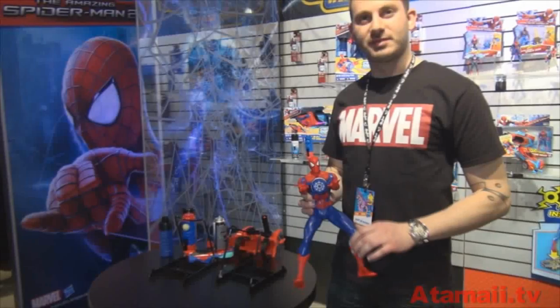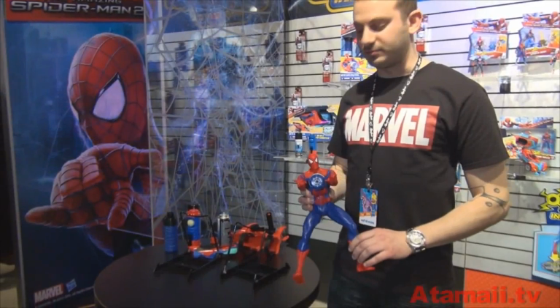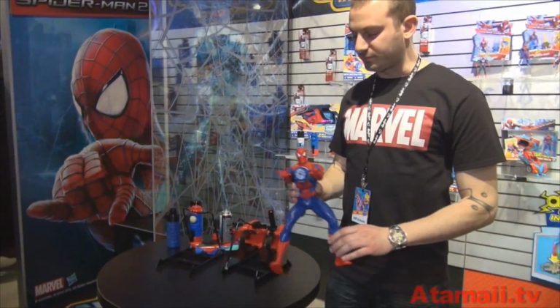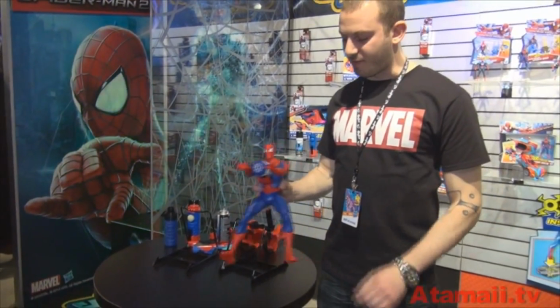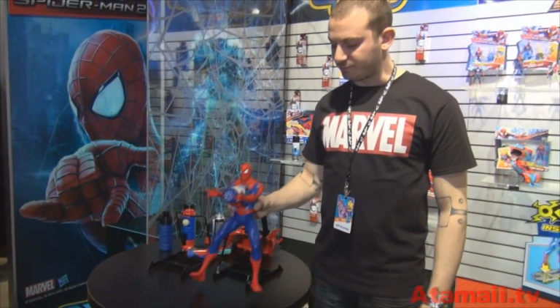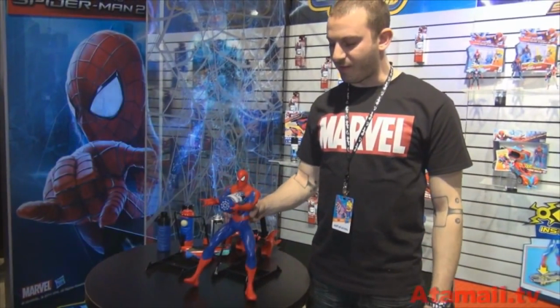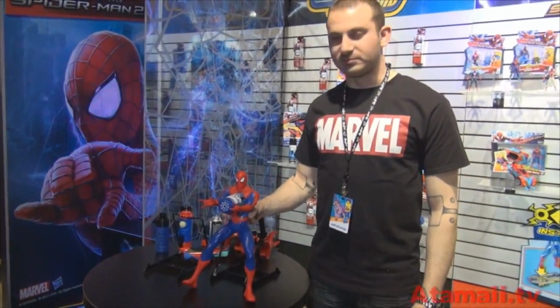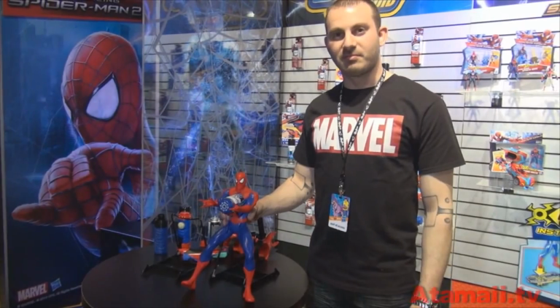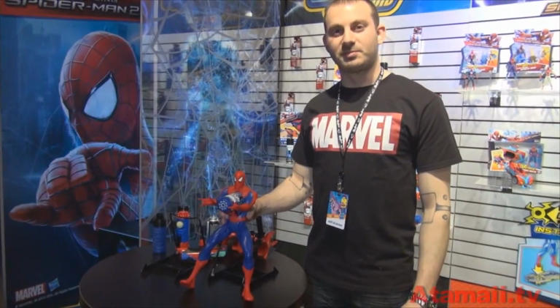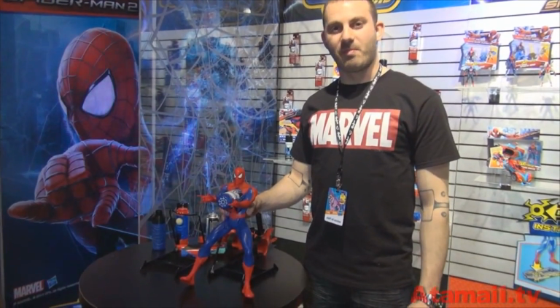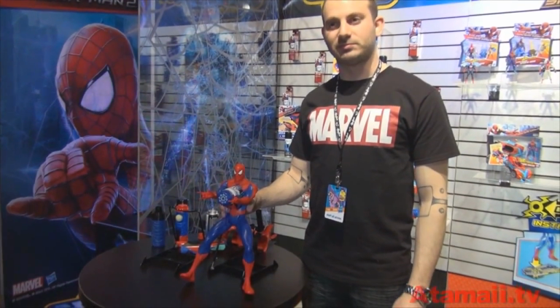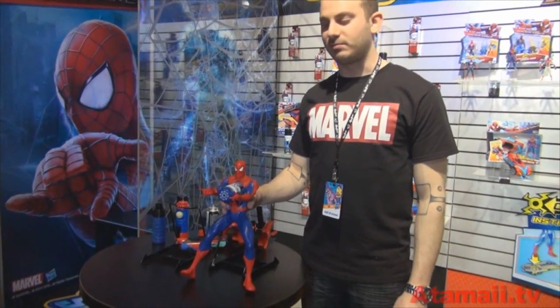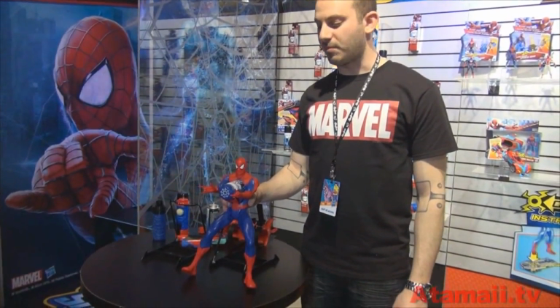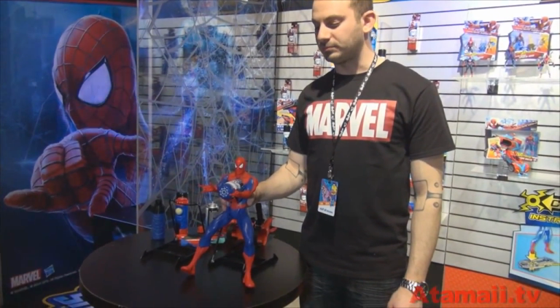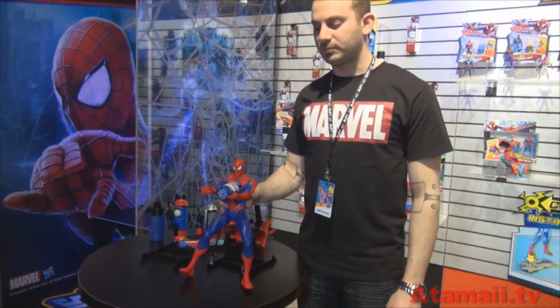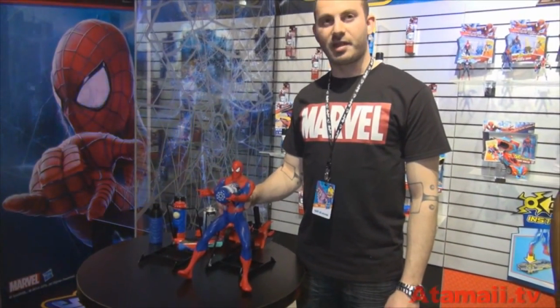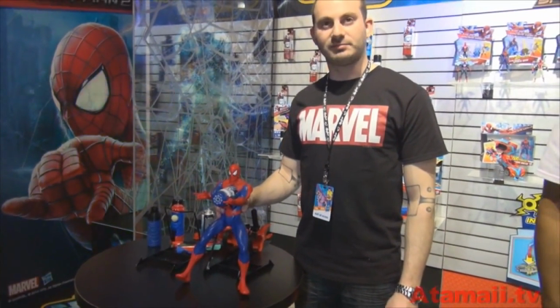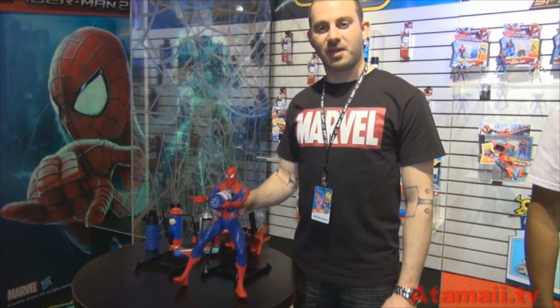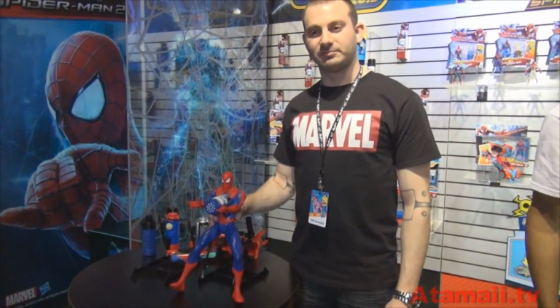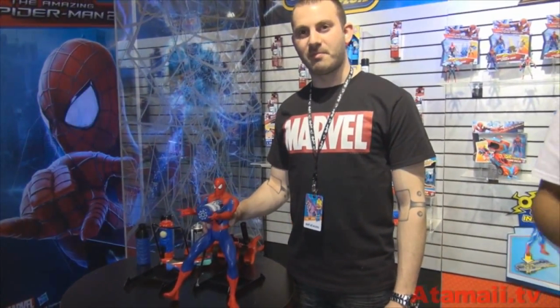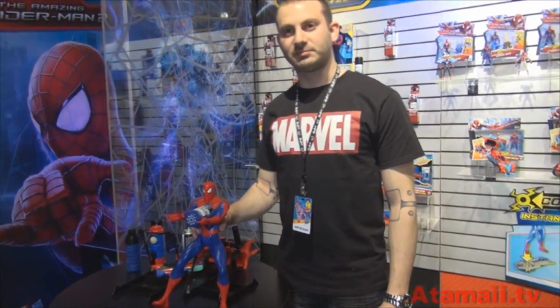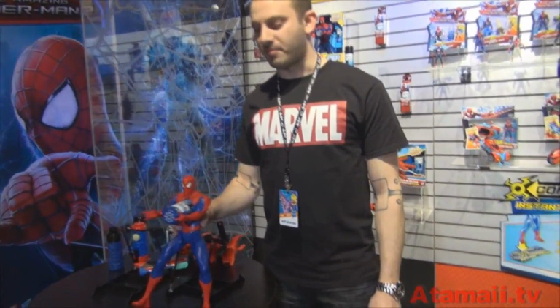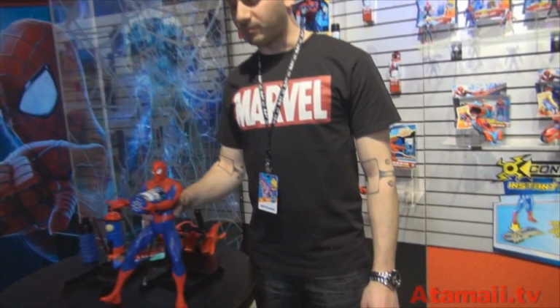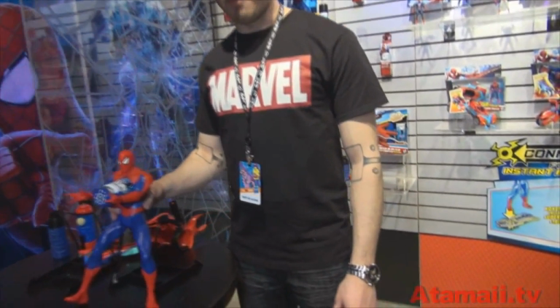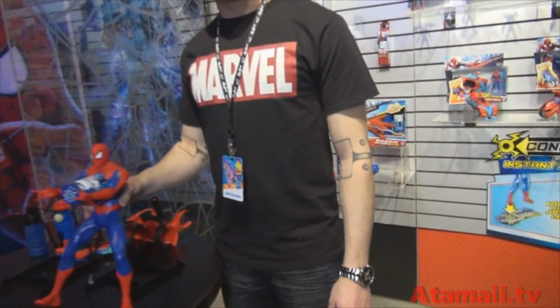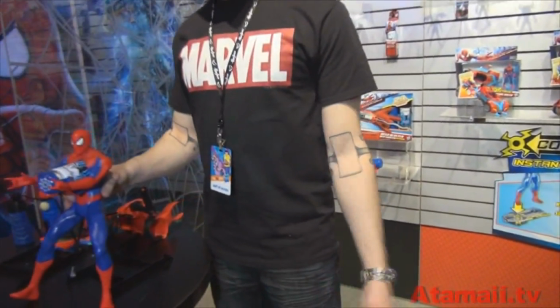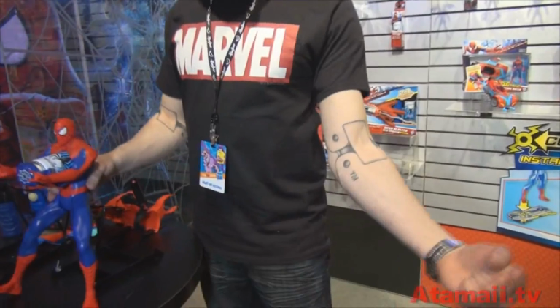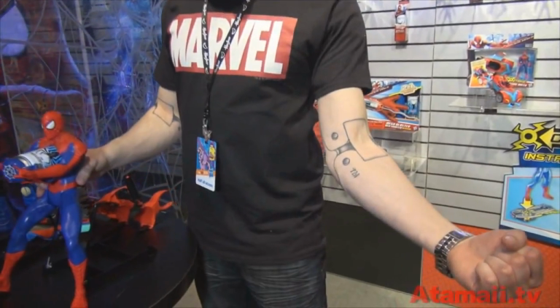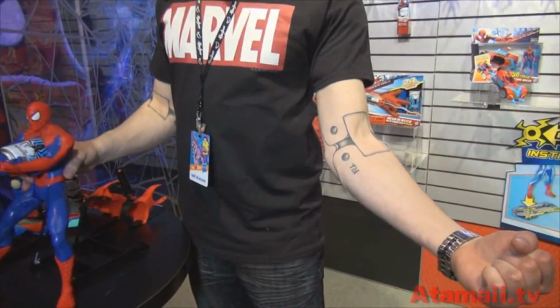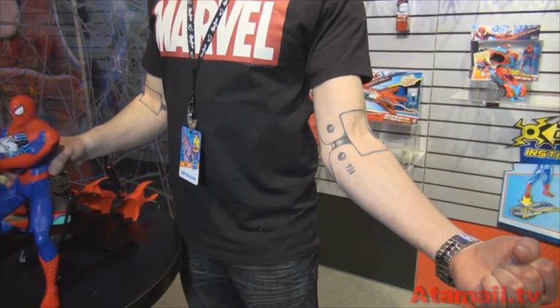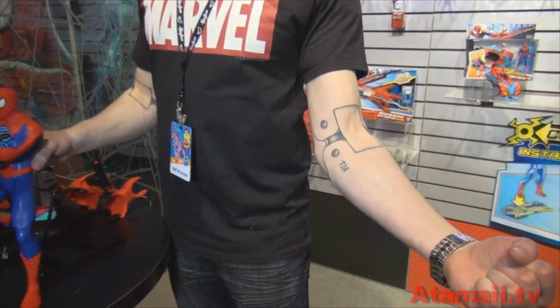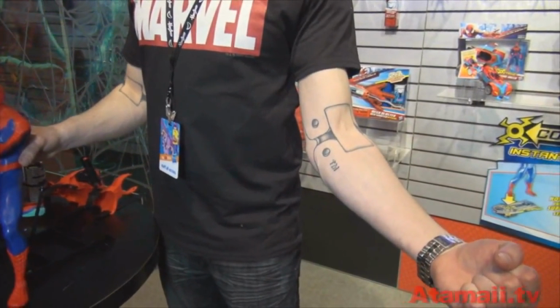Hey everybody, this is Stu Carter from Atomic TV. I'm at the Hasbro Private Showroom at the New York Toy Fair with Bobby, who is himself an action figure. Look at the tattoo — don't do this at home, kids.